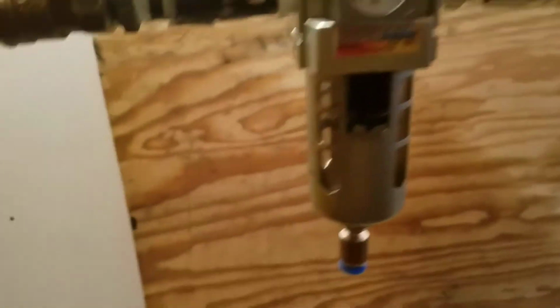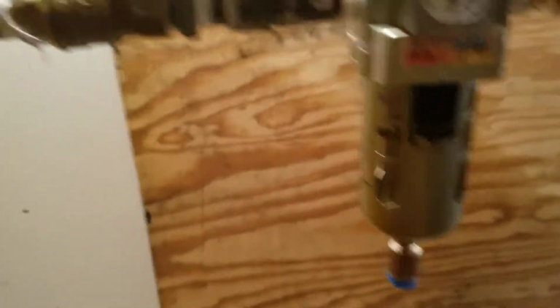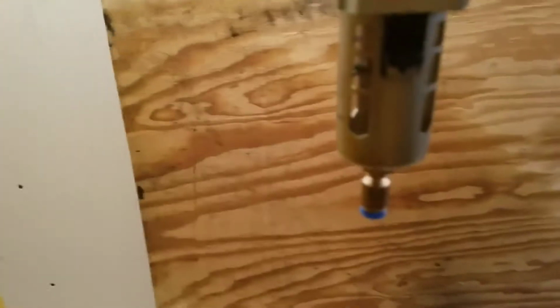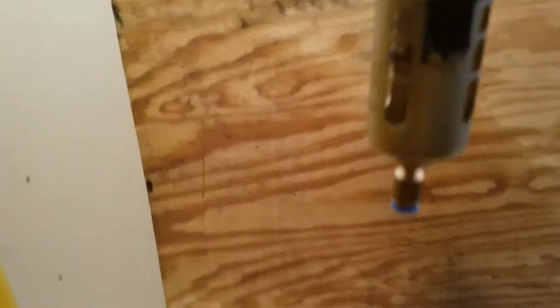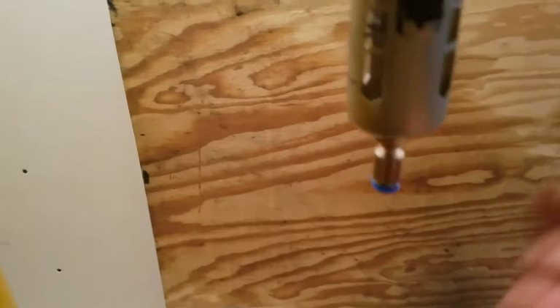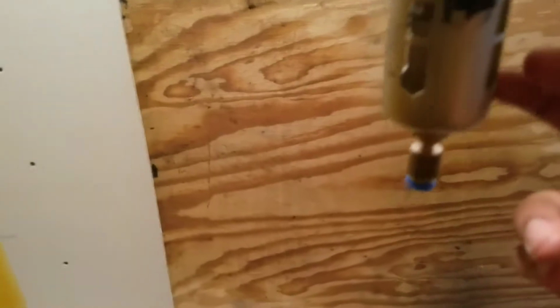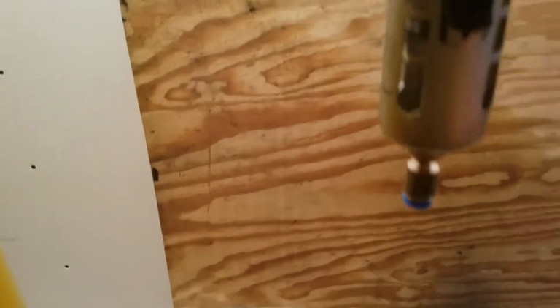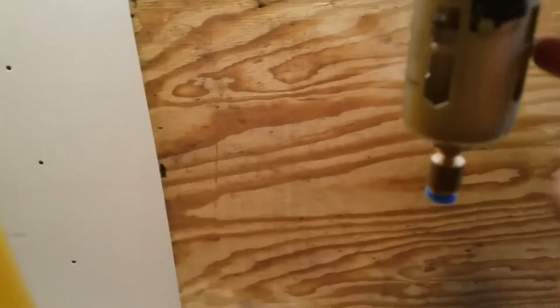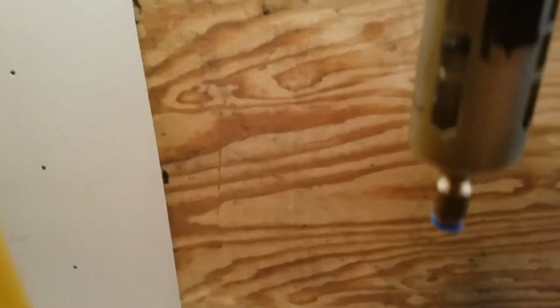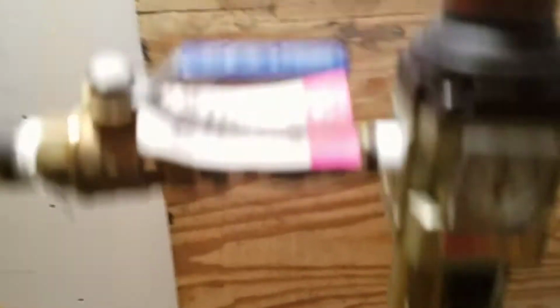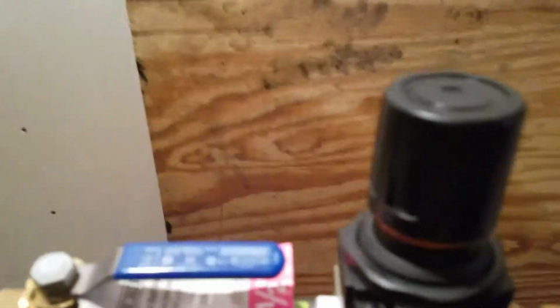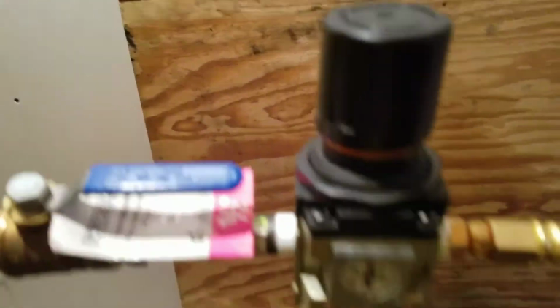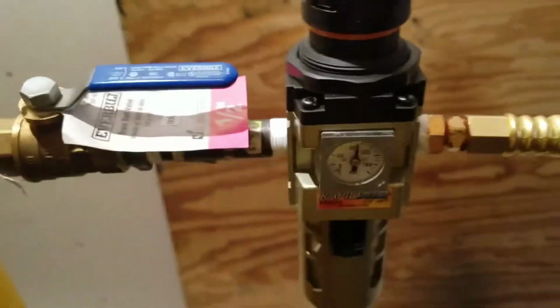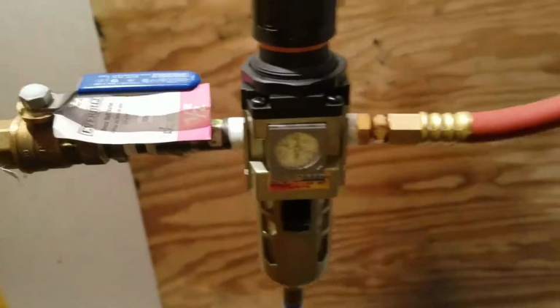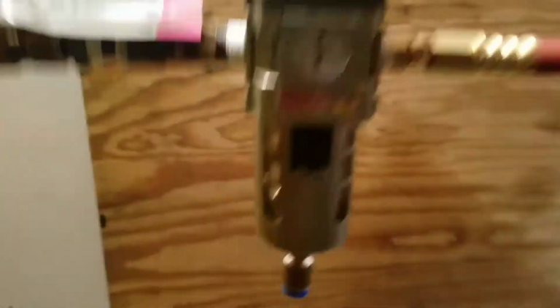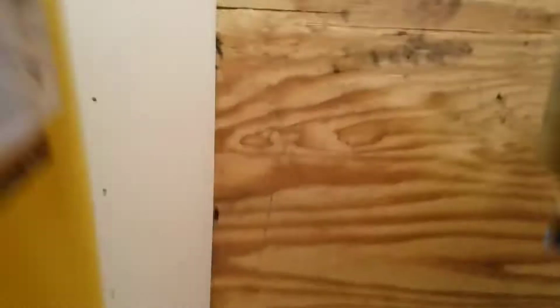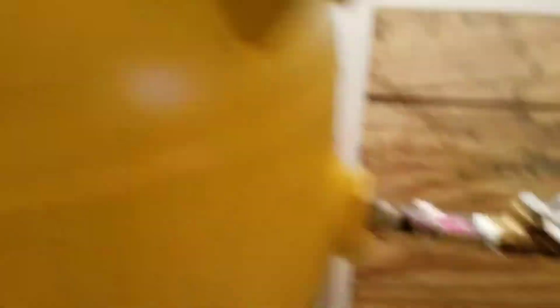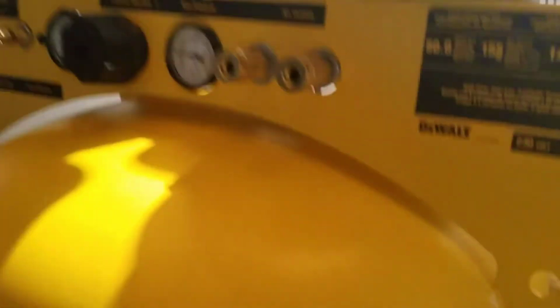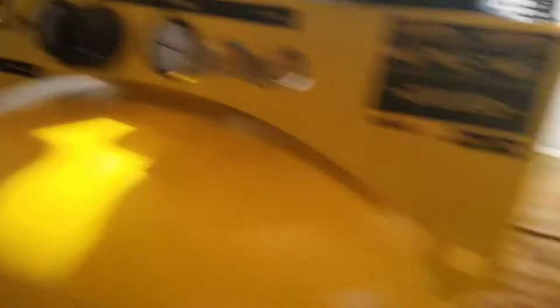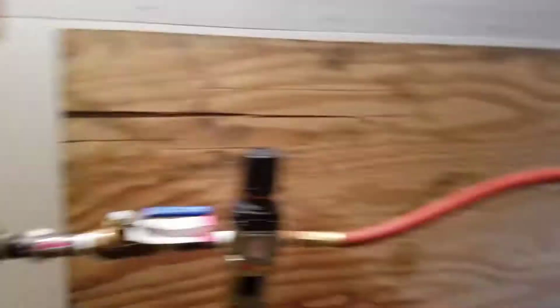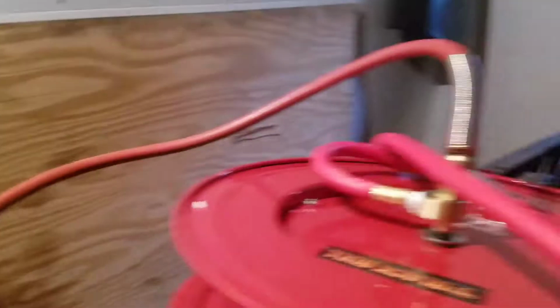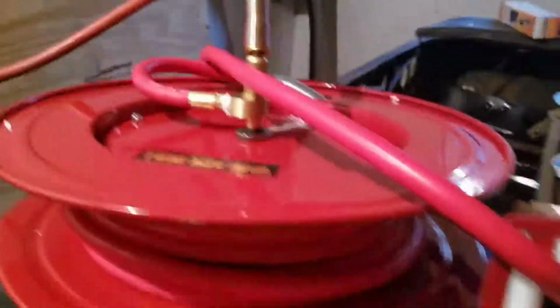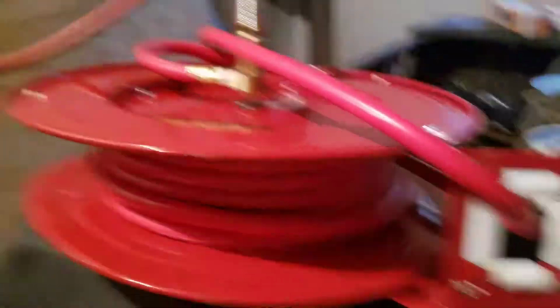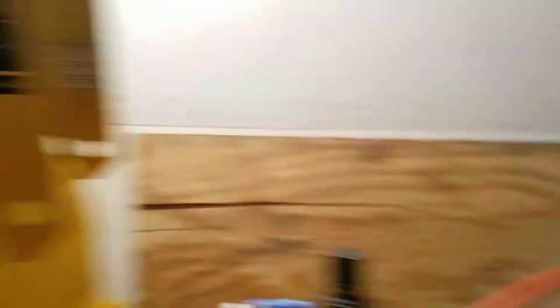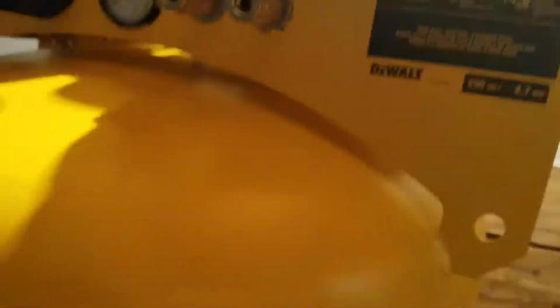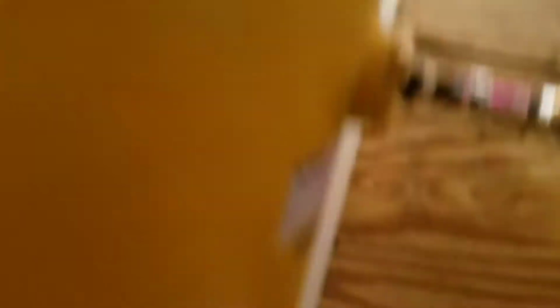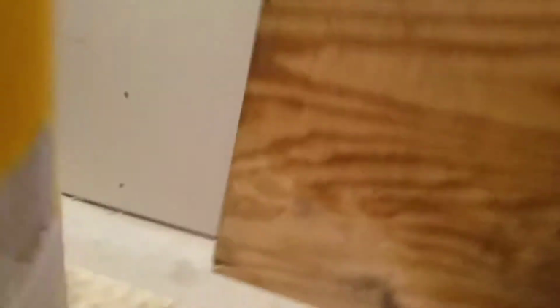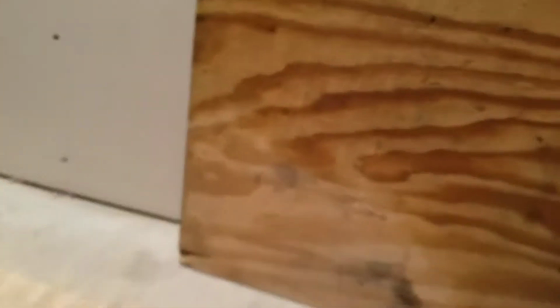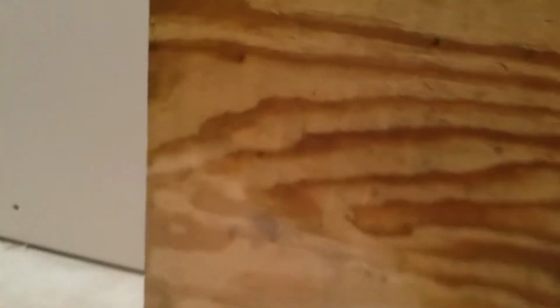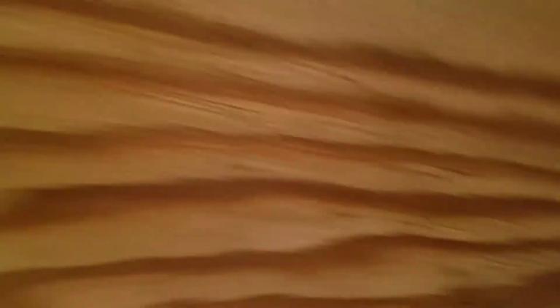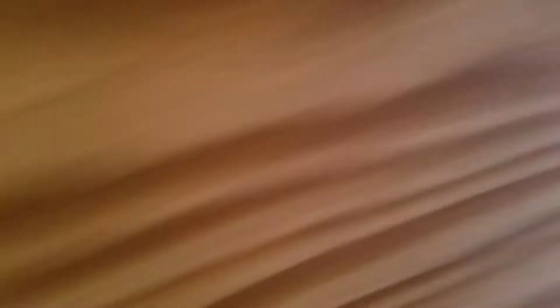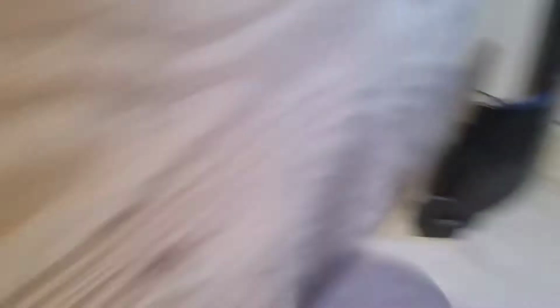This thing is all in one — it's an air regulator and an air filter. No leaks now. No leaks. I'm happy.